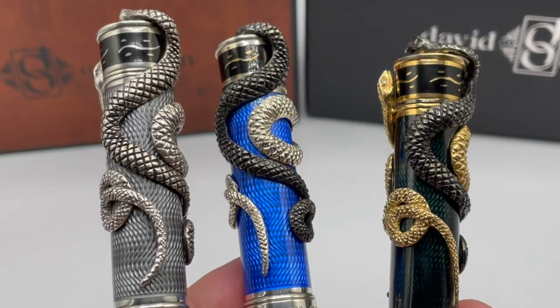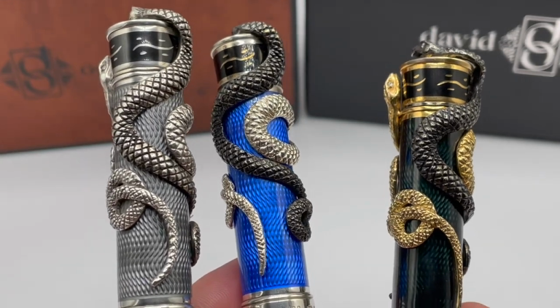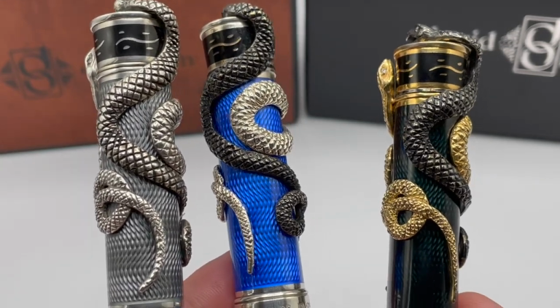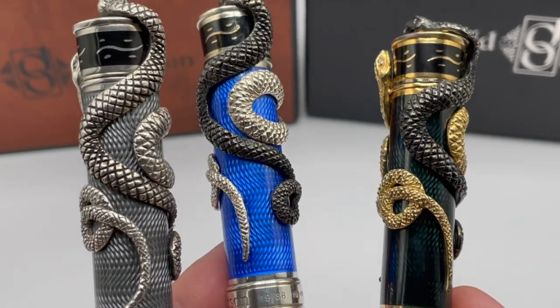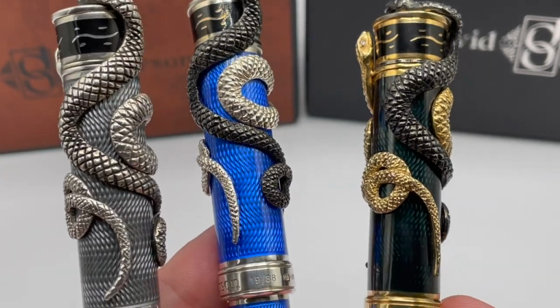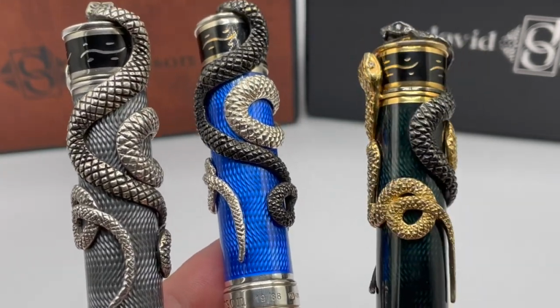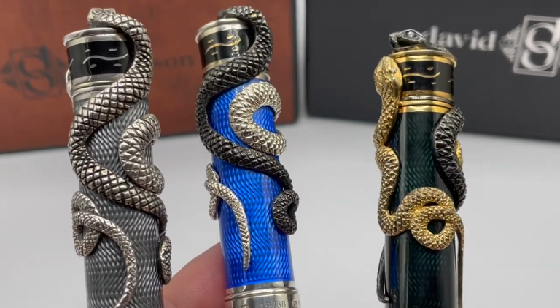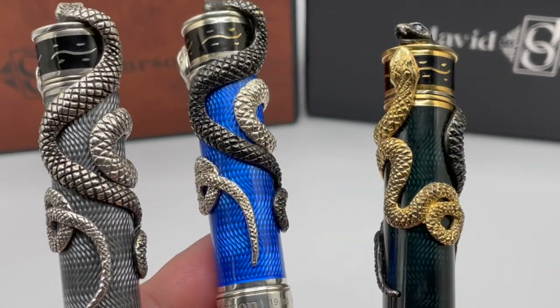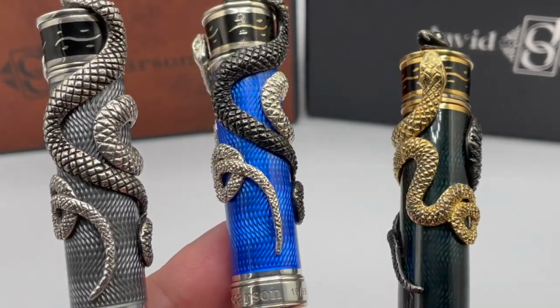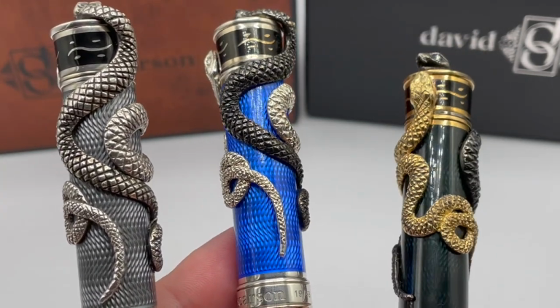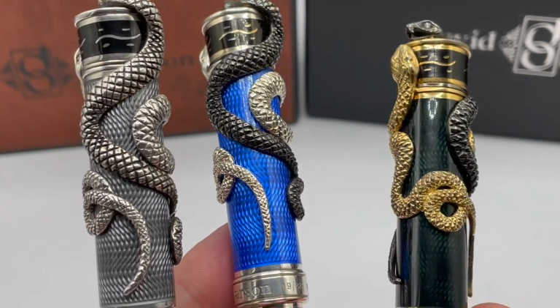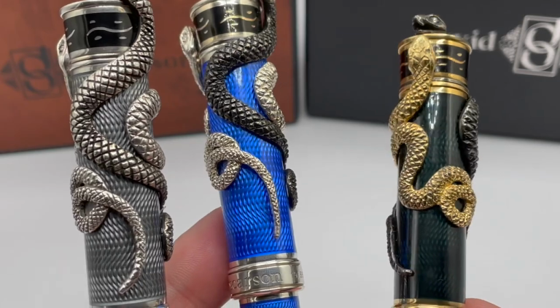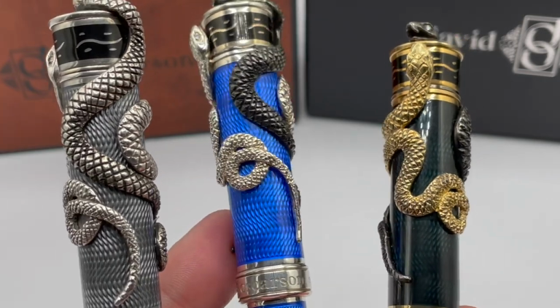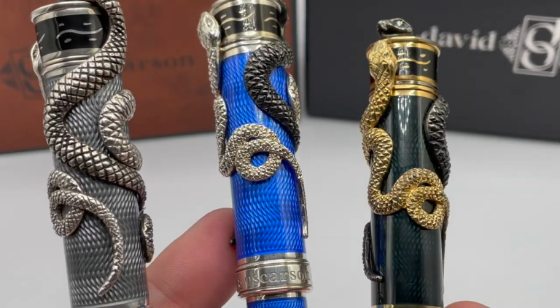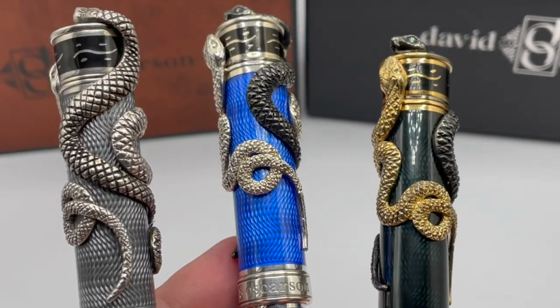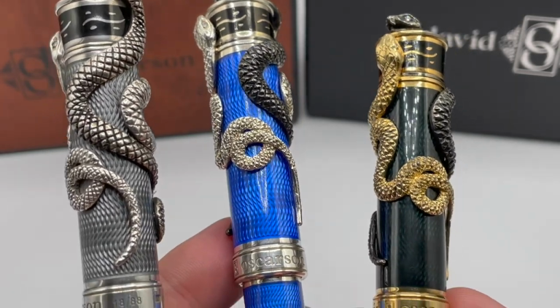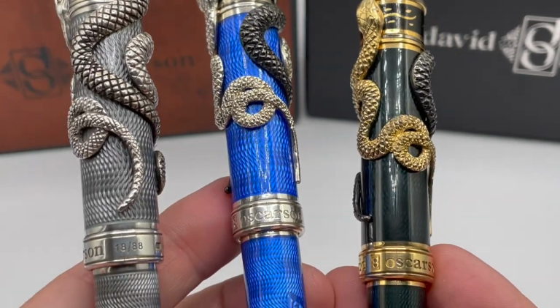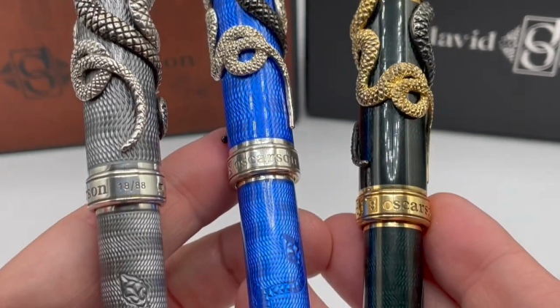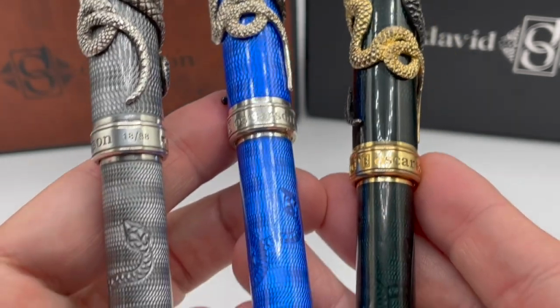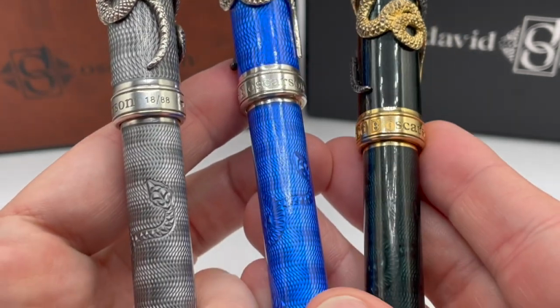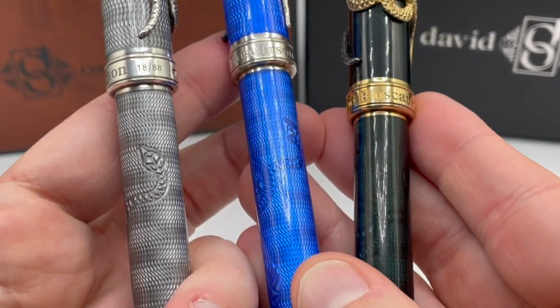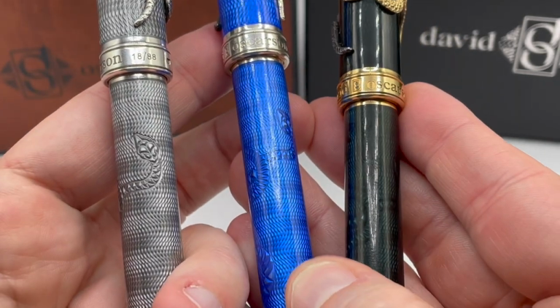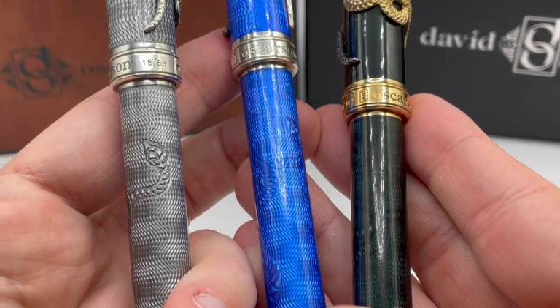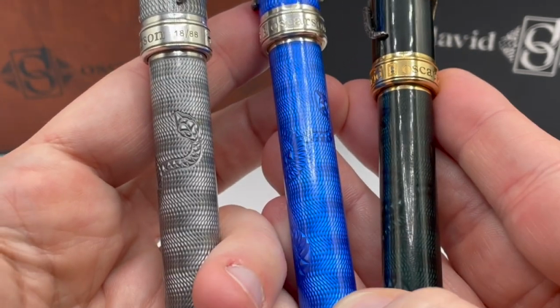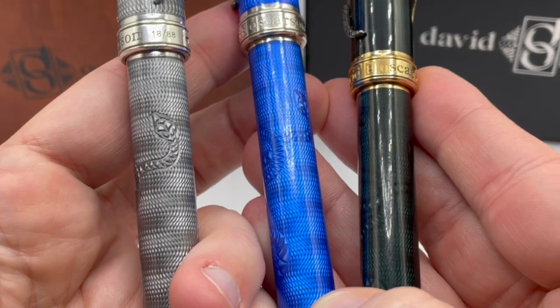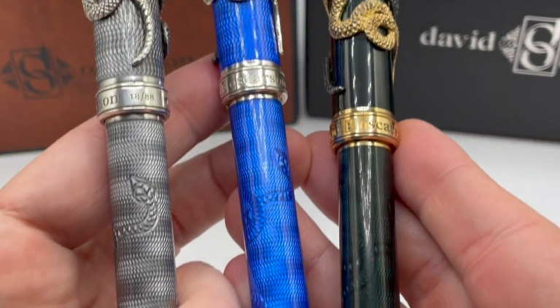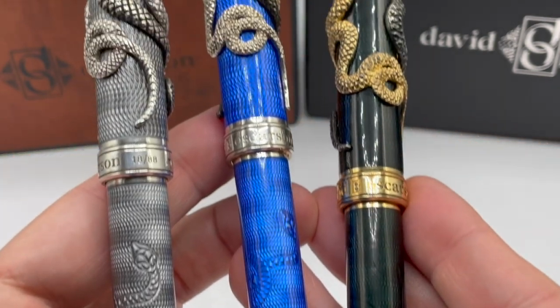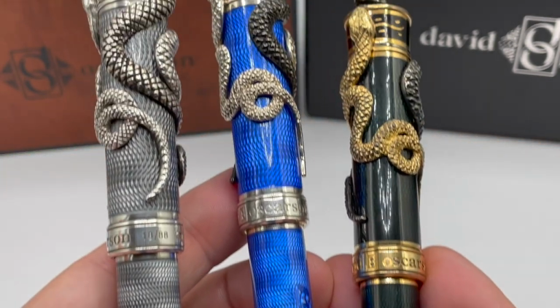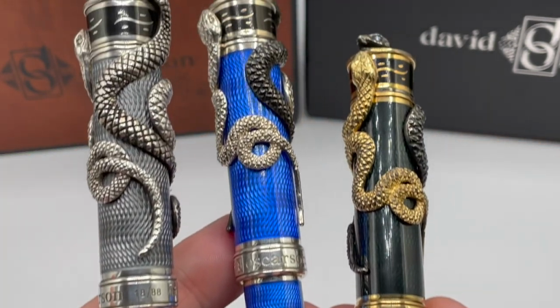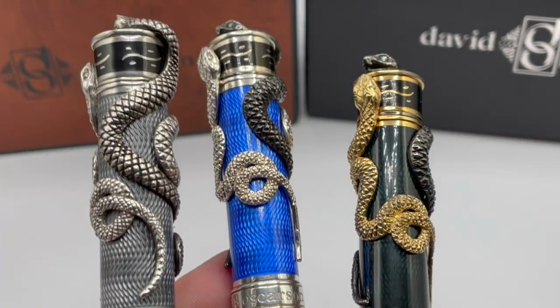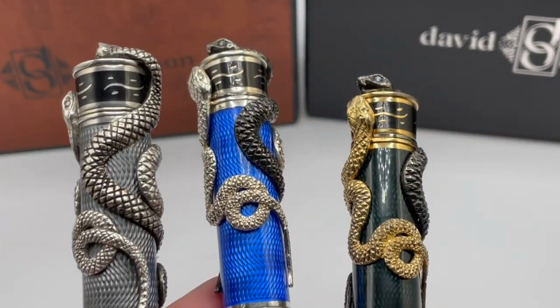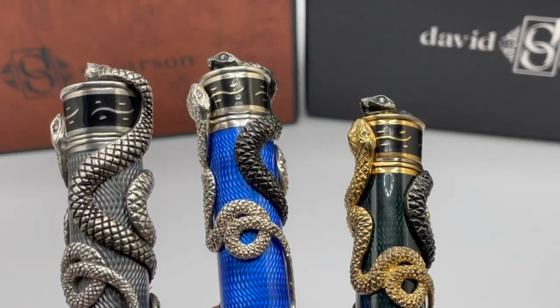A few days ago, a gentleman posted on one of the Fountain Pen Facebook groups a picture of himself with David Osterson. The gentleman was displaying his one-of-a-kind prototype ruby red Blackwater Snake with gold vermeil. Very, very striking.